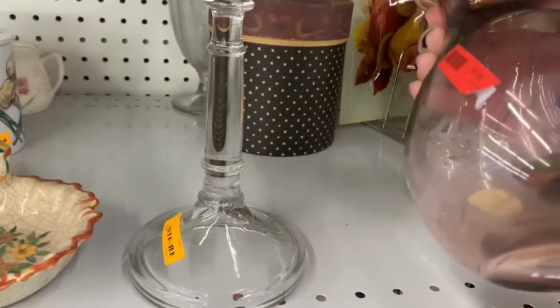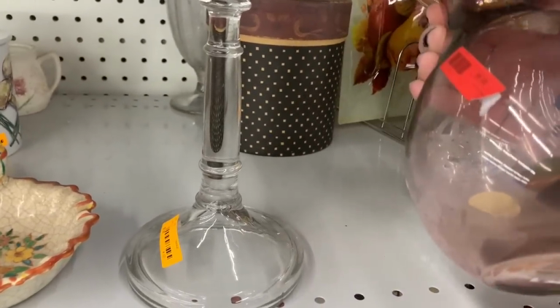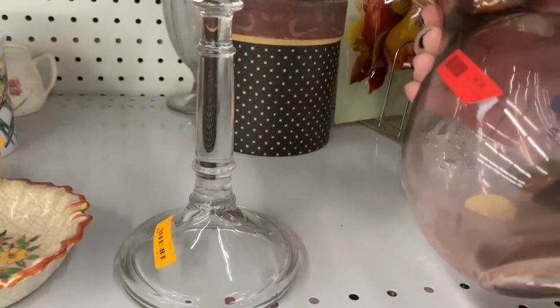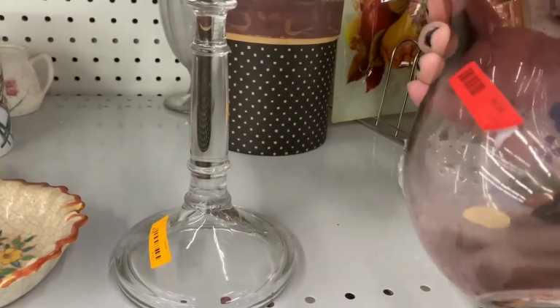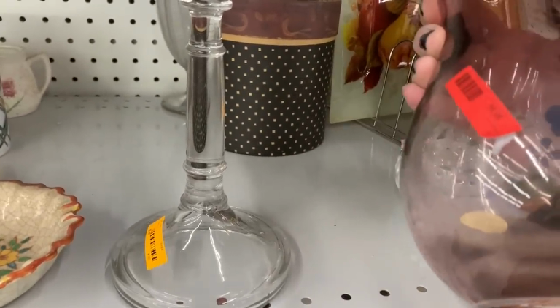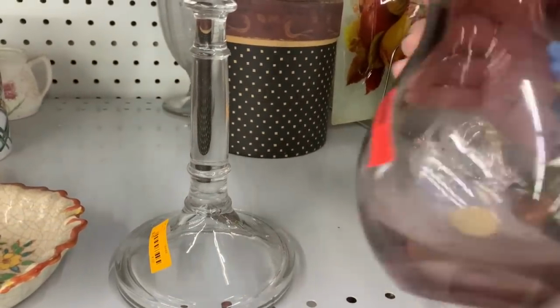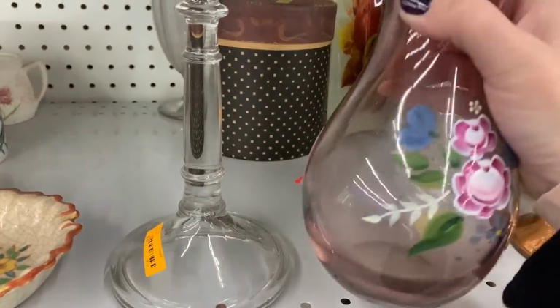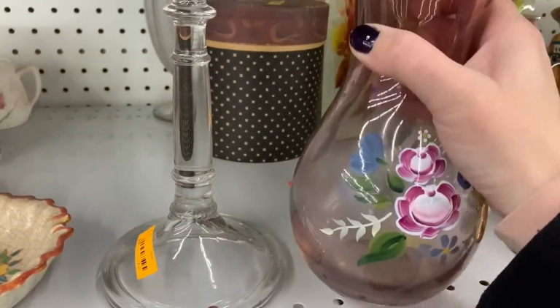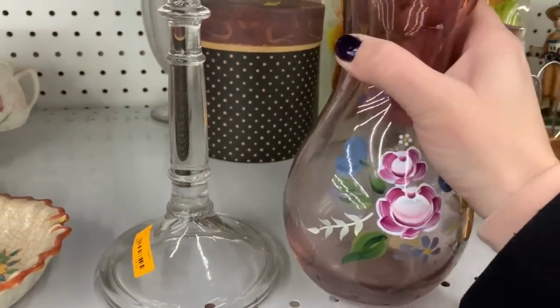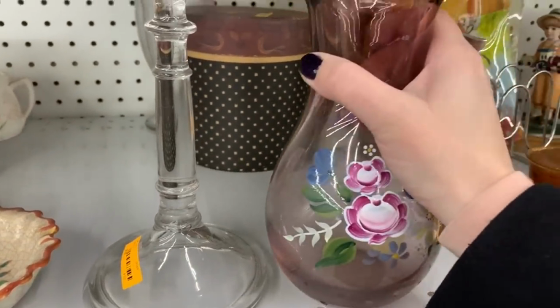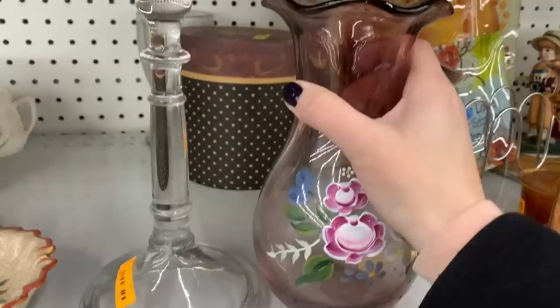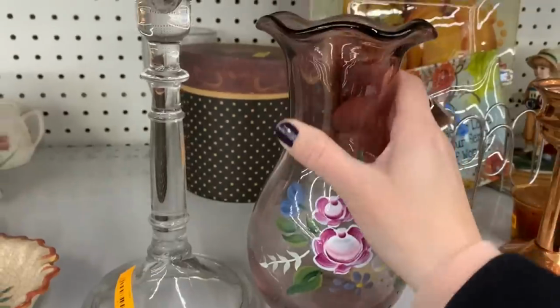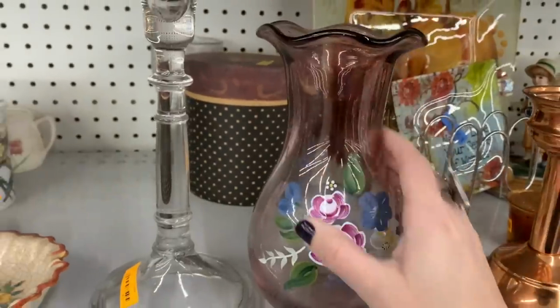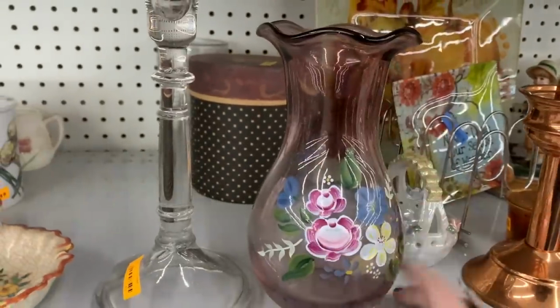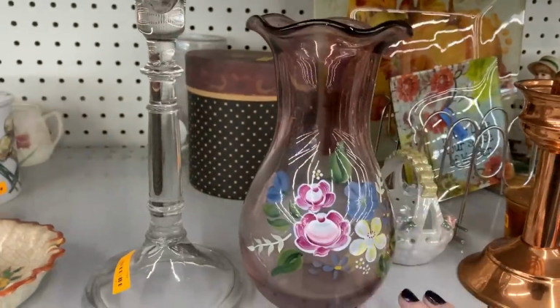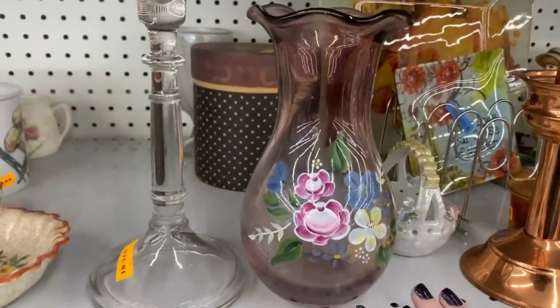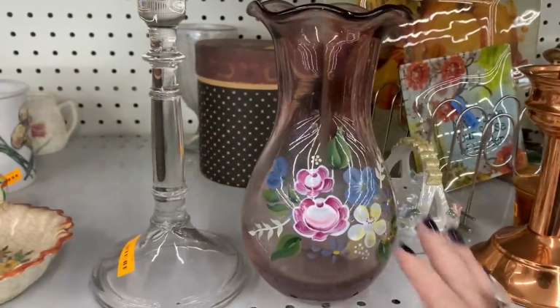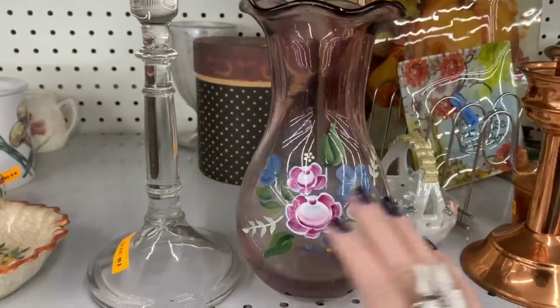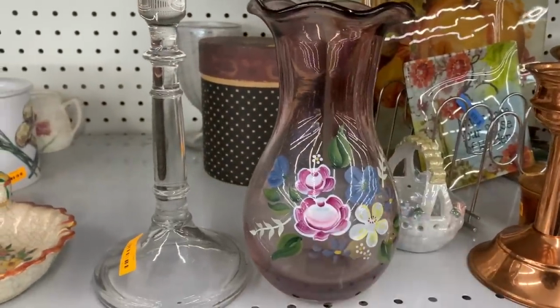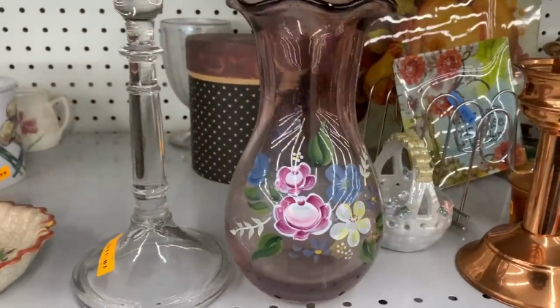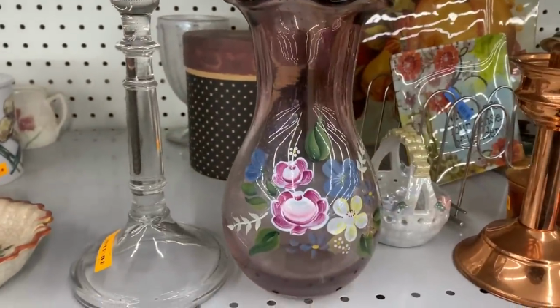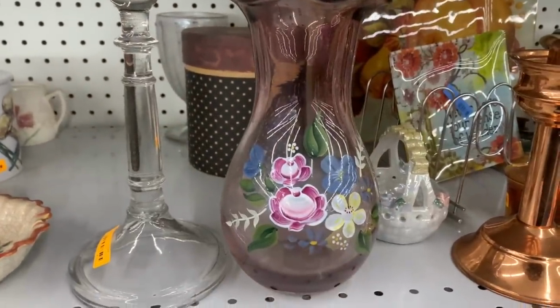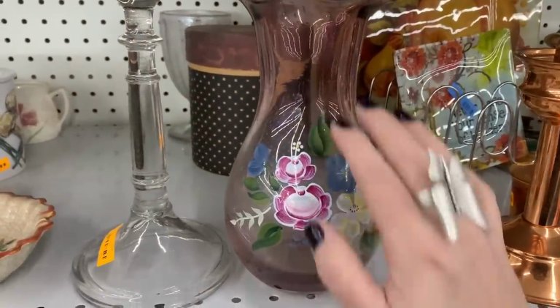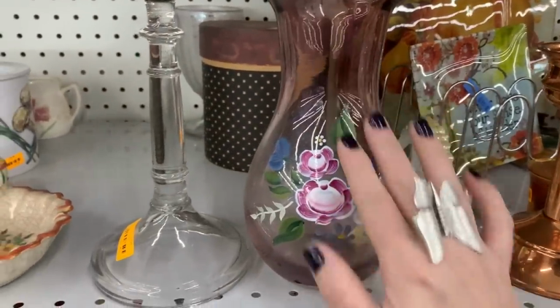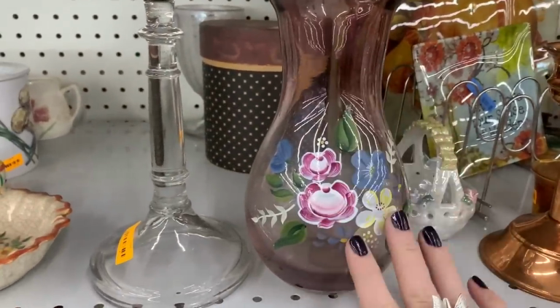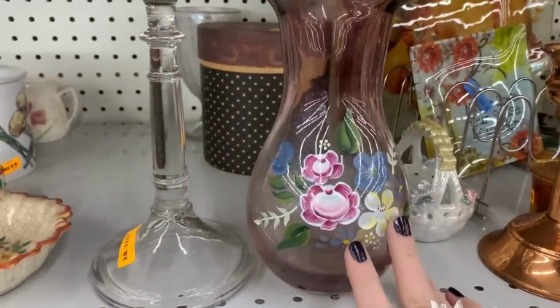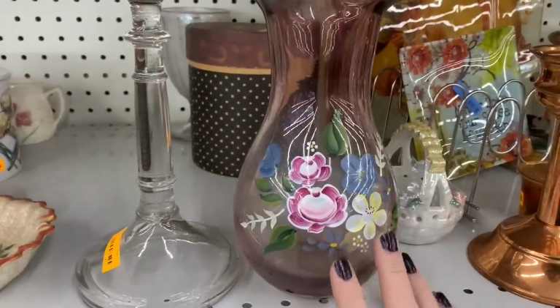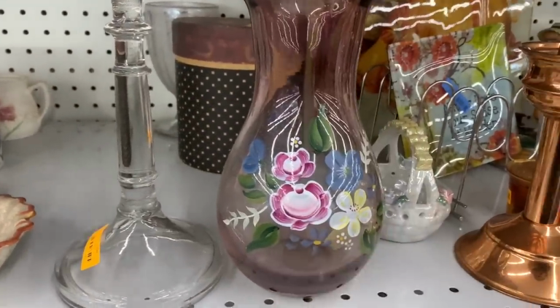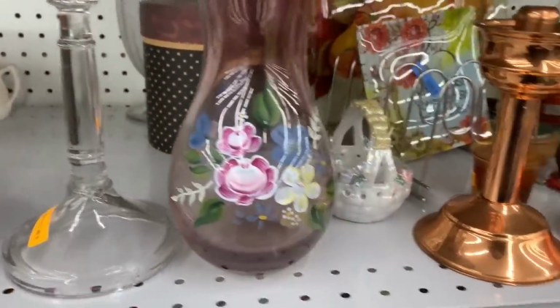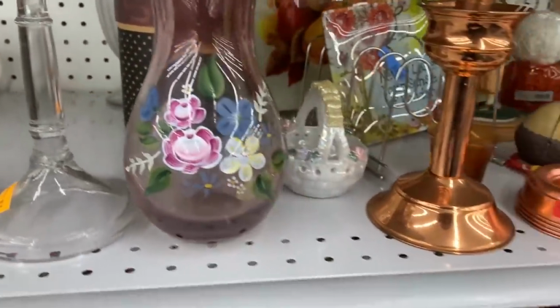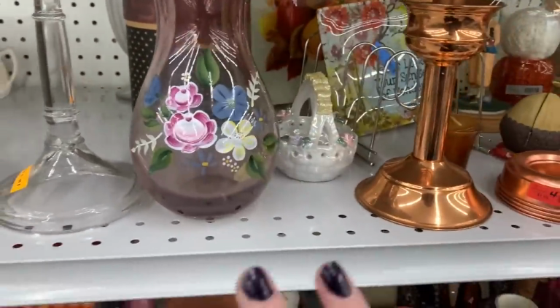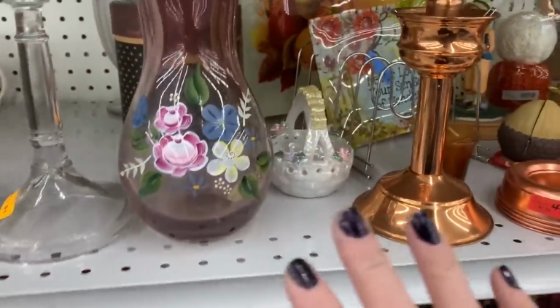$6.99 — no, $8.99 — I'm gonna leave that one. But the flower painter in me says I could definitely paint some vases and do something similar.